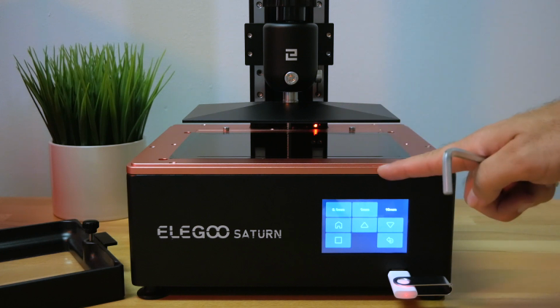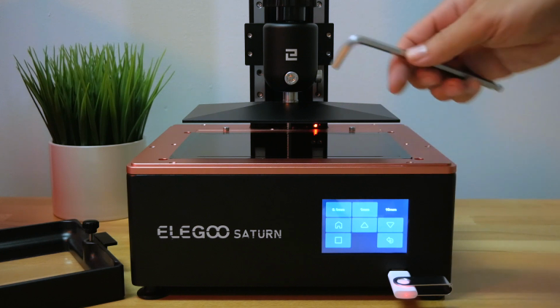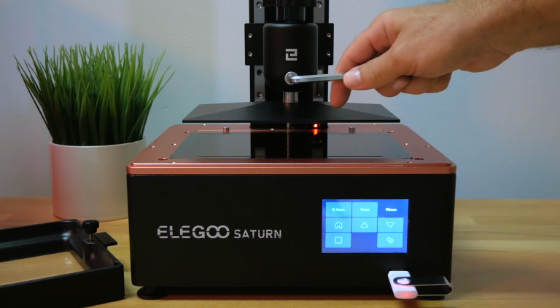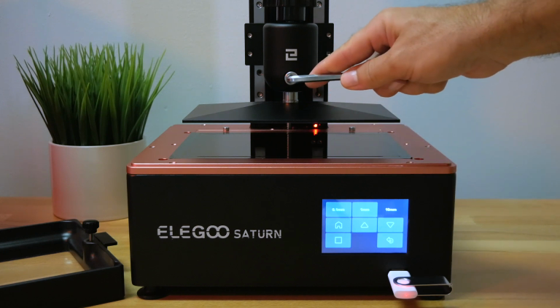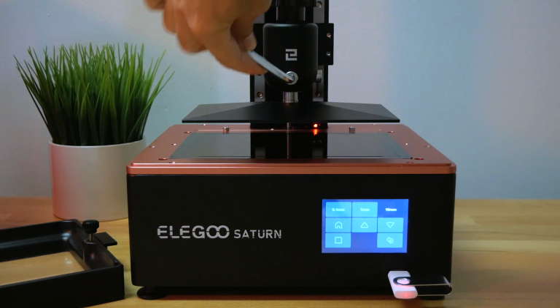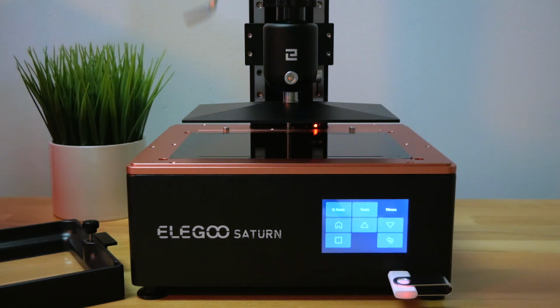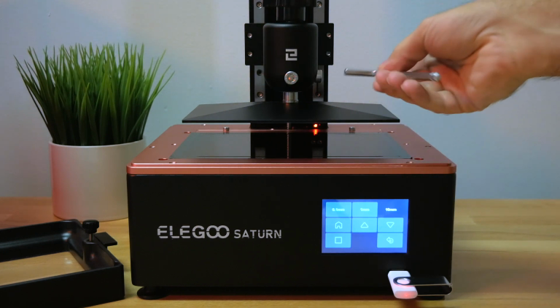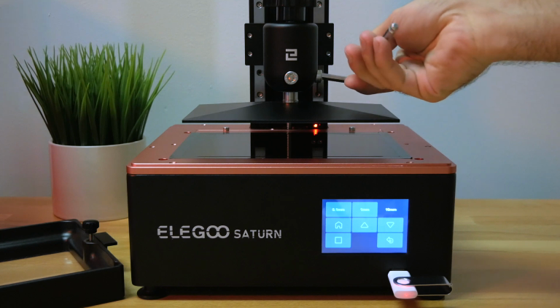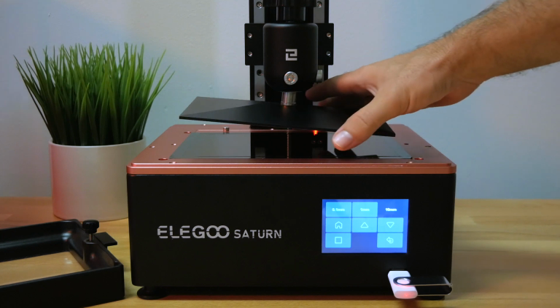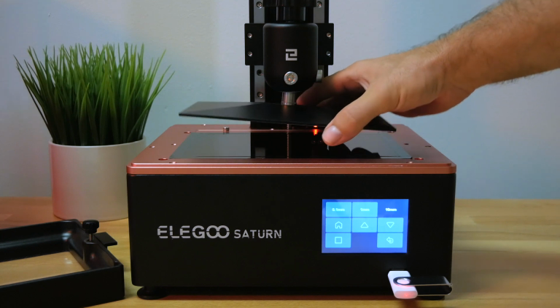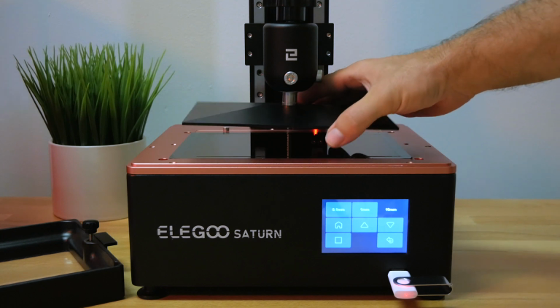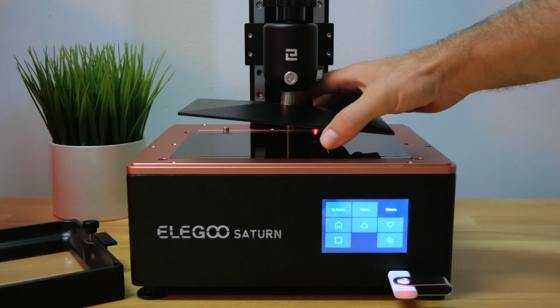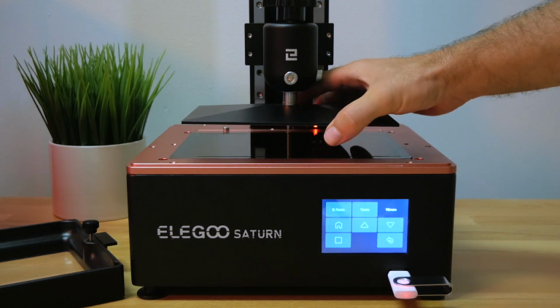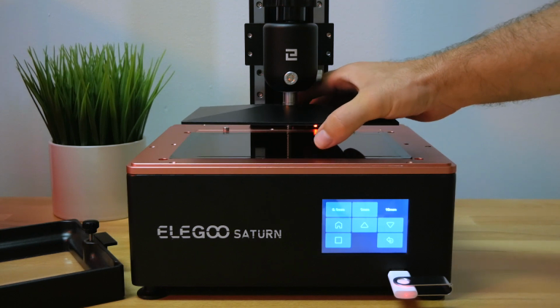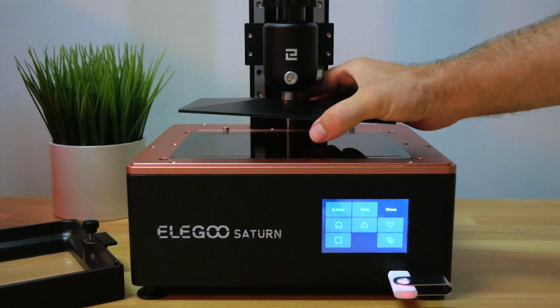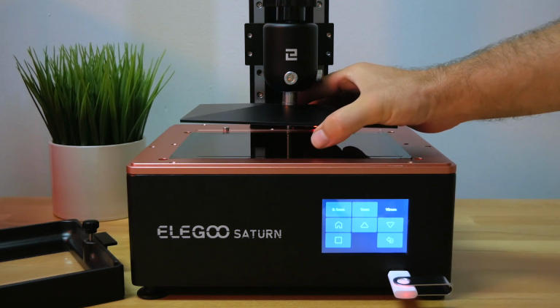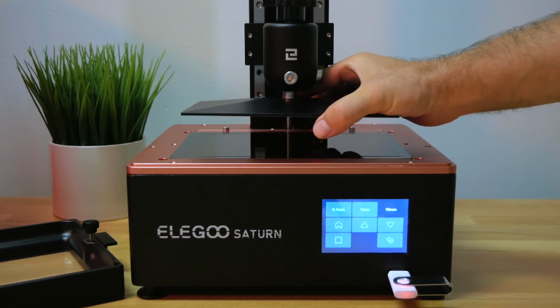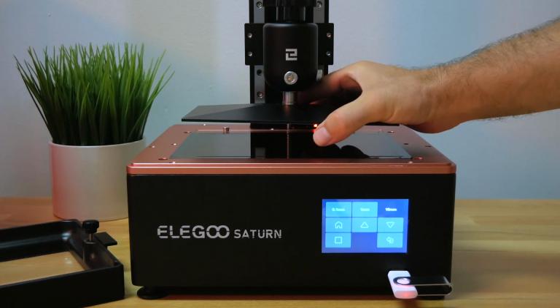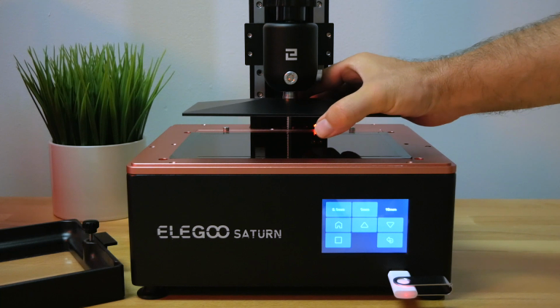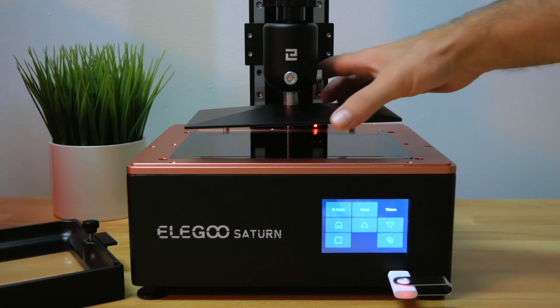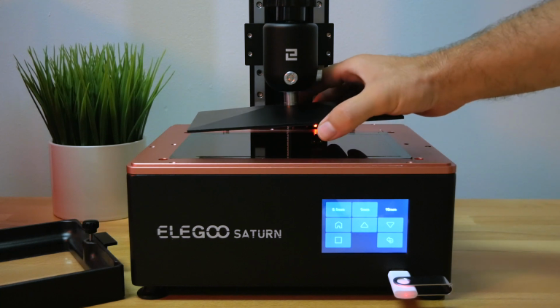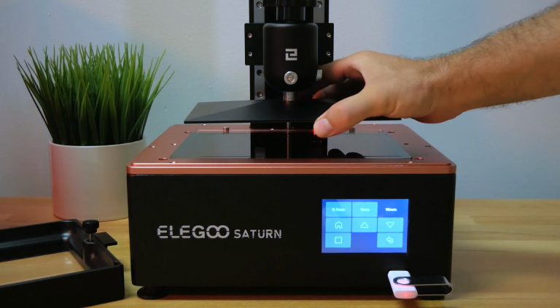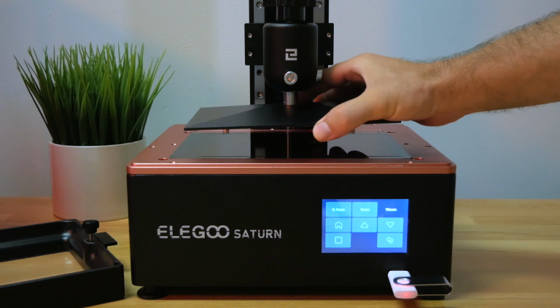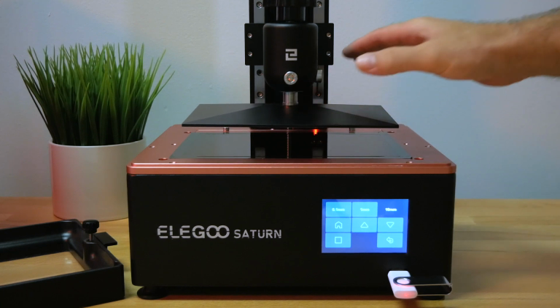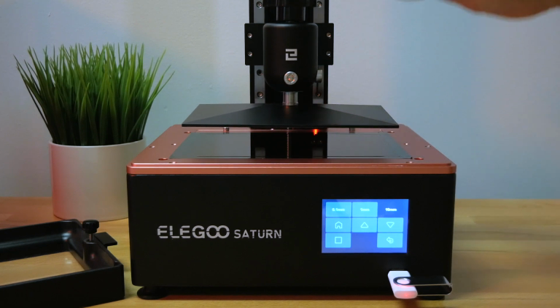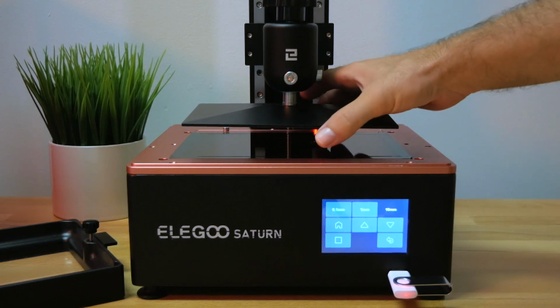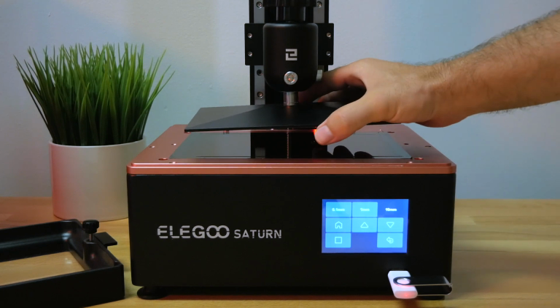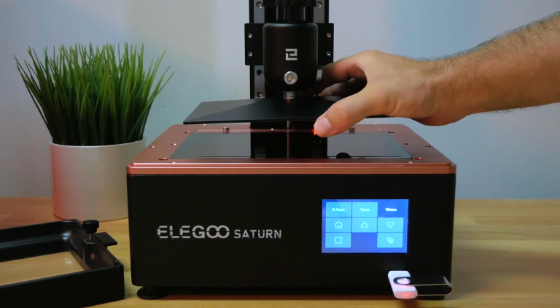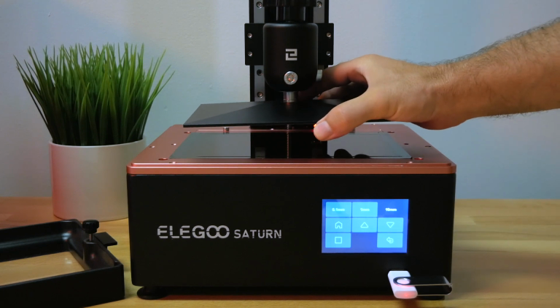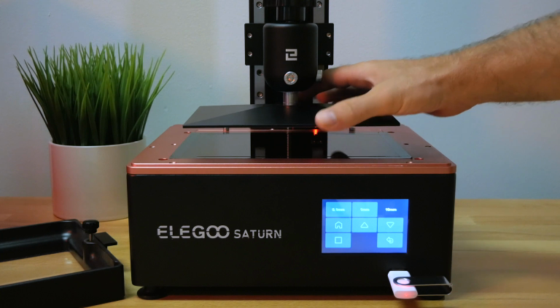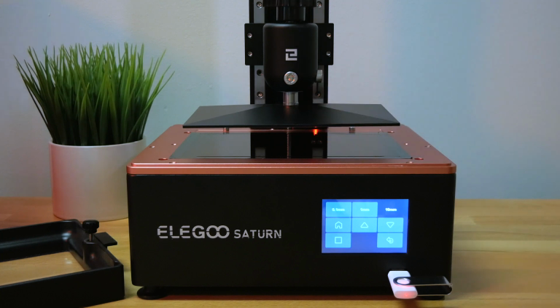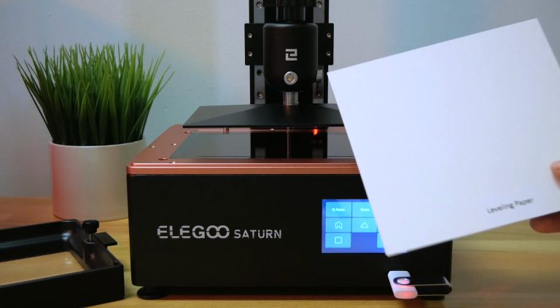The reason you want to loosen those bolts is because we don't know yet if the plate is going to be too low. By loosening them, the whole build plate is free, and it's actually also on a spring that moves up and down. That compensates for the plate being a little higher or lower when it comes down.